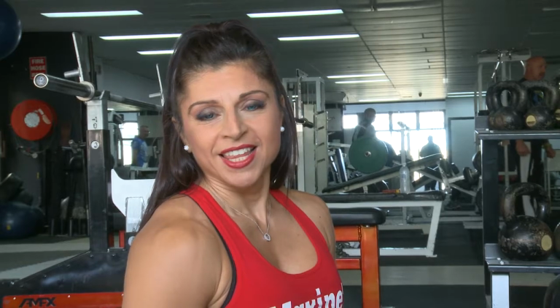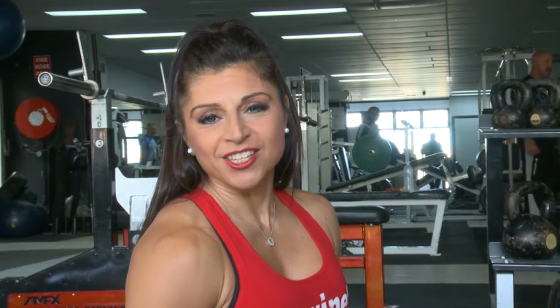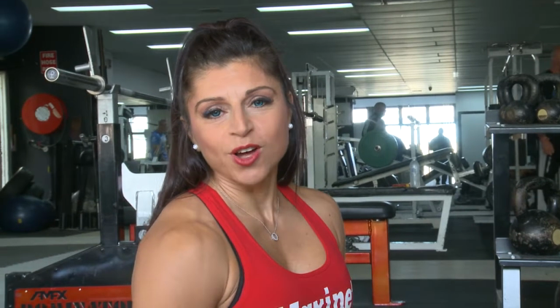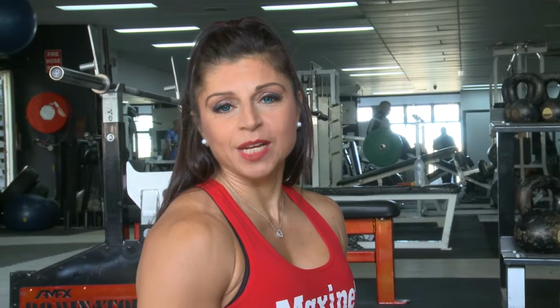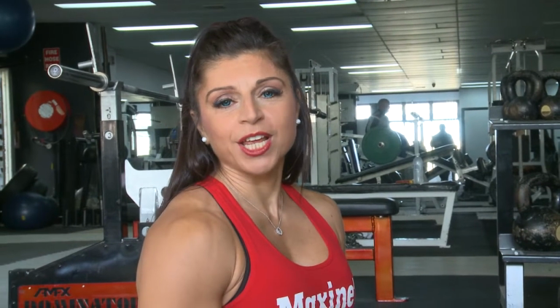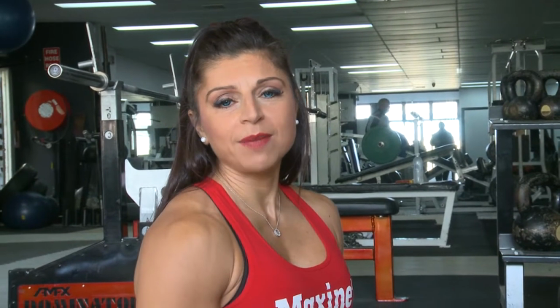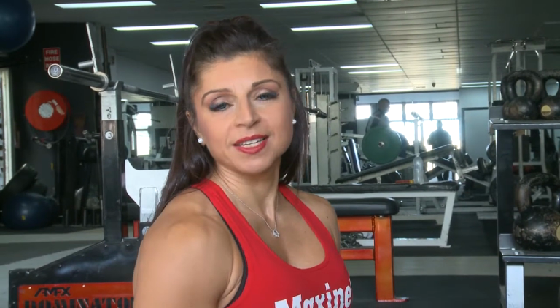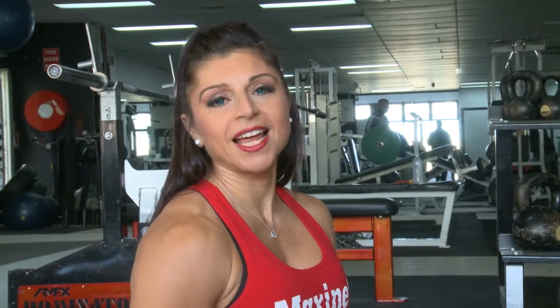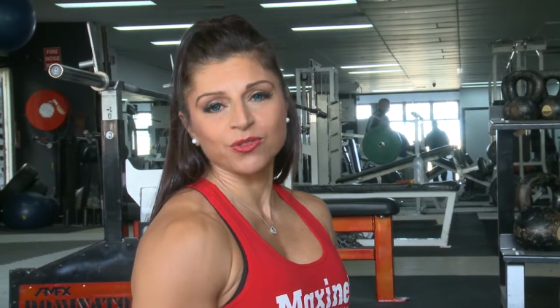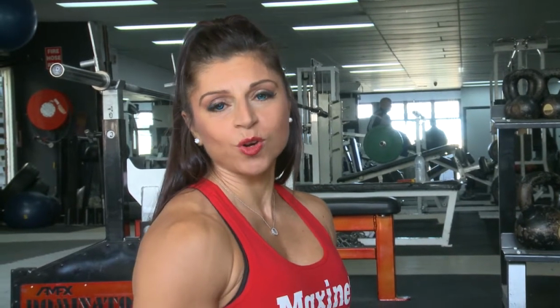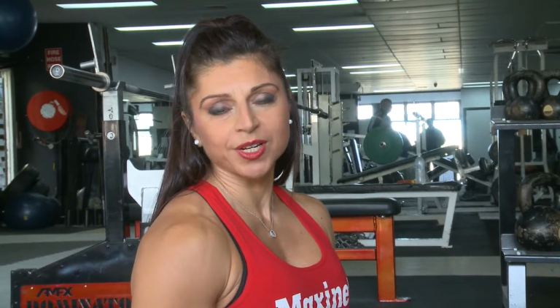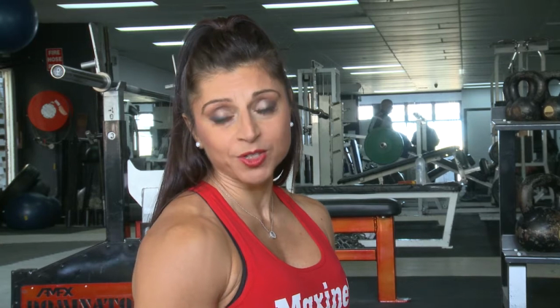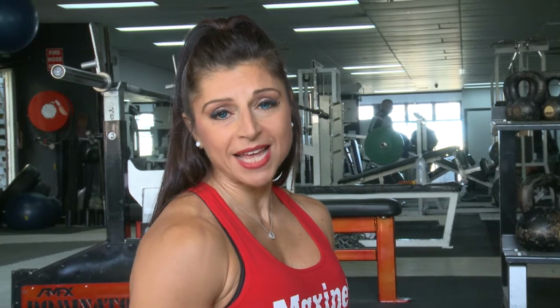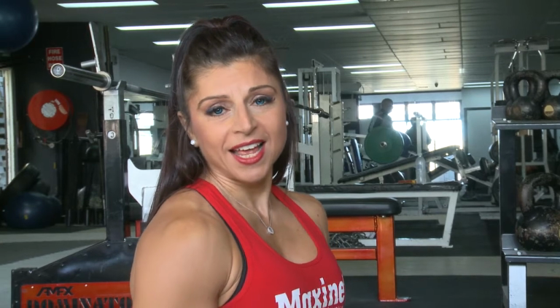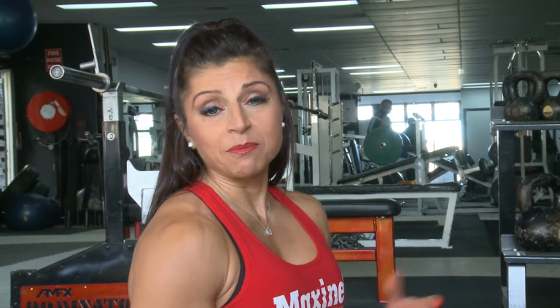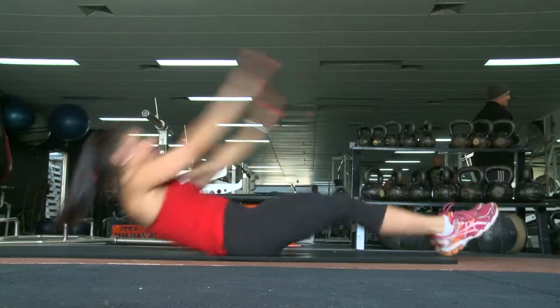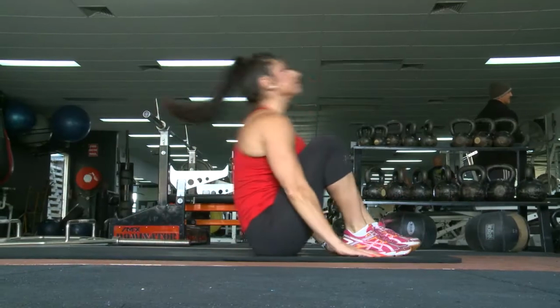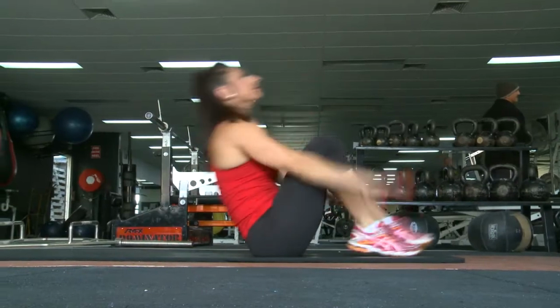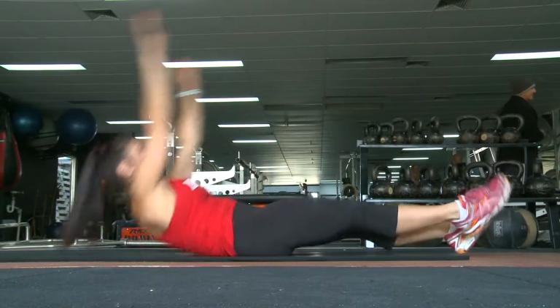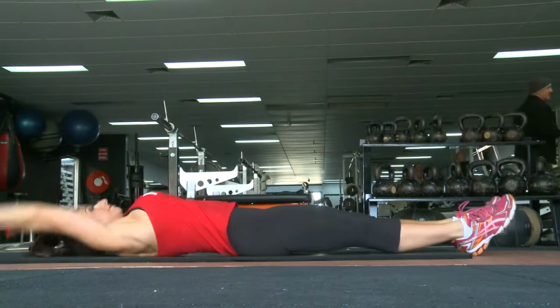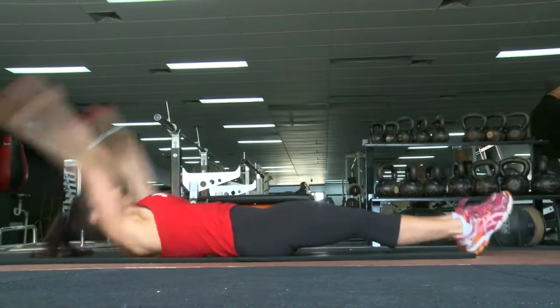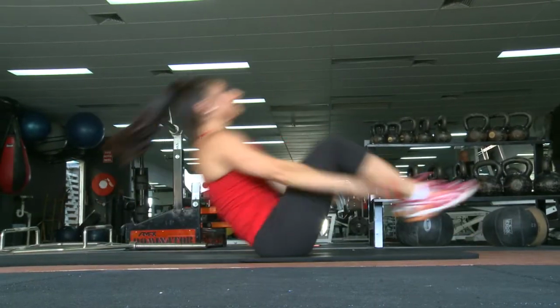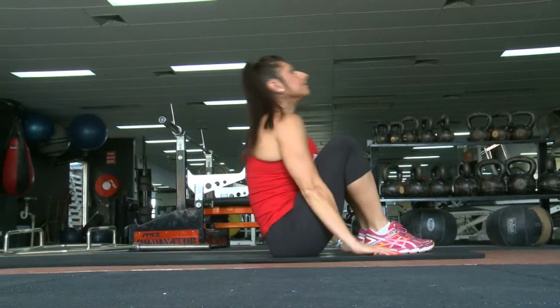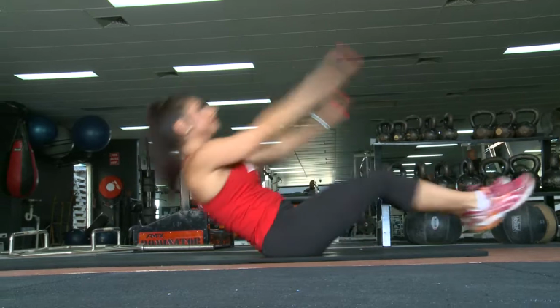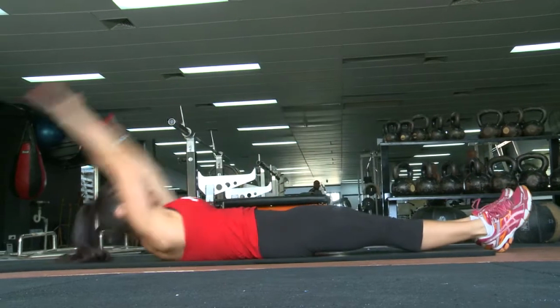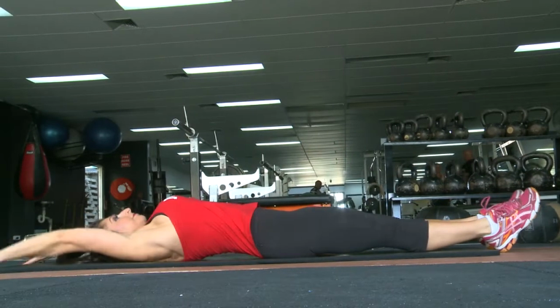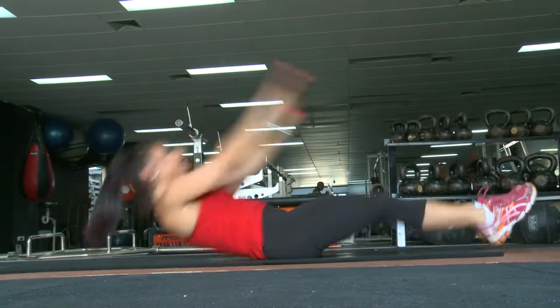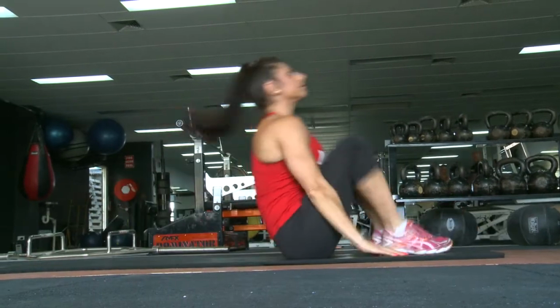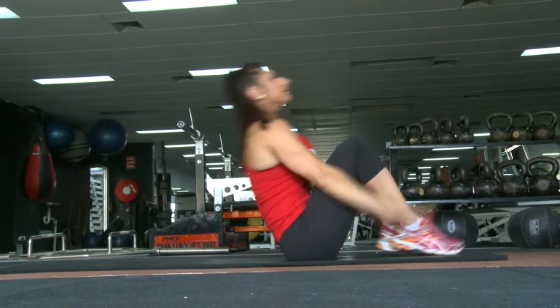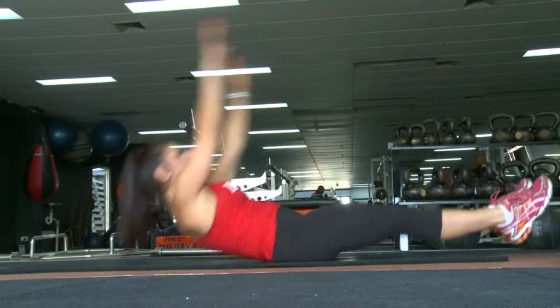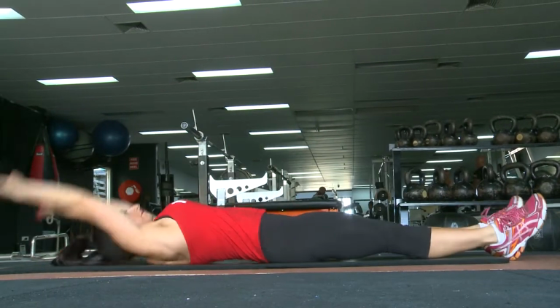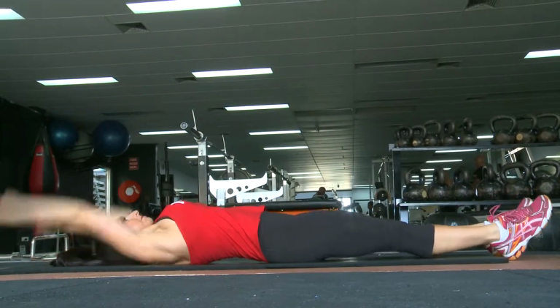This is the jackknife. We're going to be working your abs. Simply lay onto the floor onto a mat. Lay out stretched and raise your arms at the same time as you raise your legs with a little bit of power, and then slowly bring your legs back down.